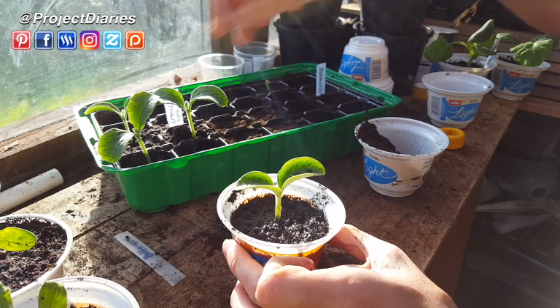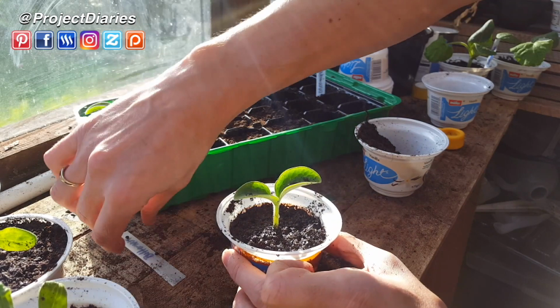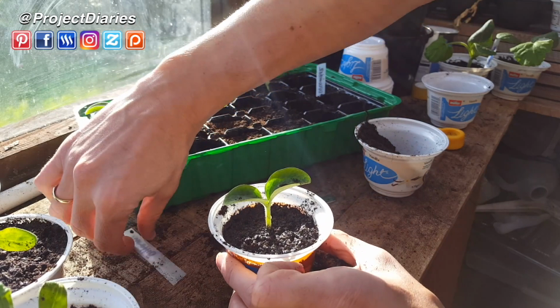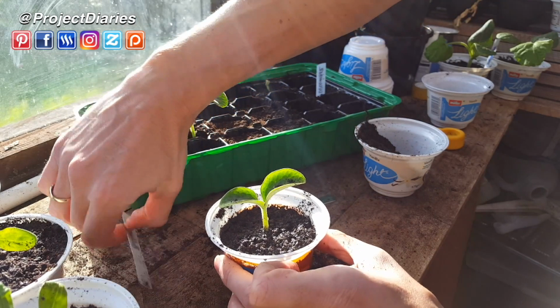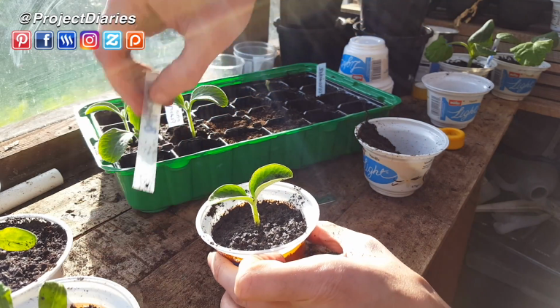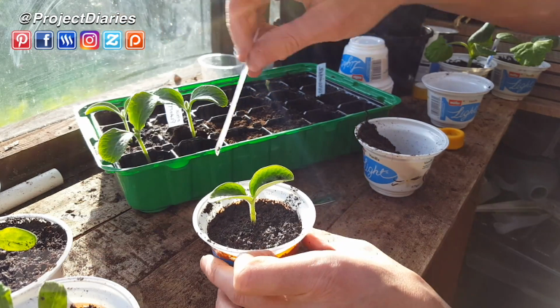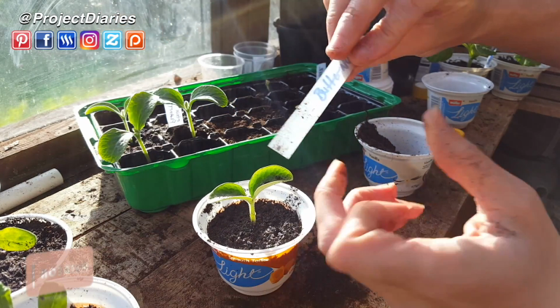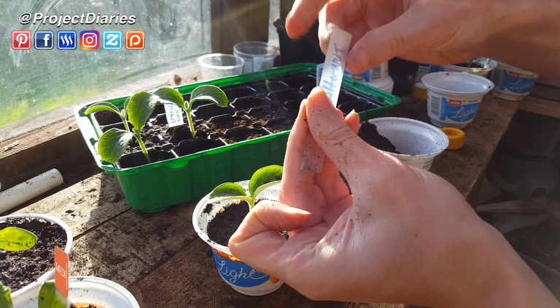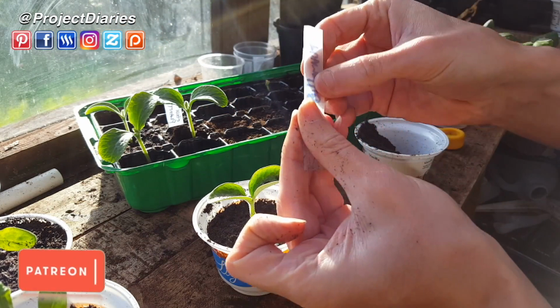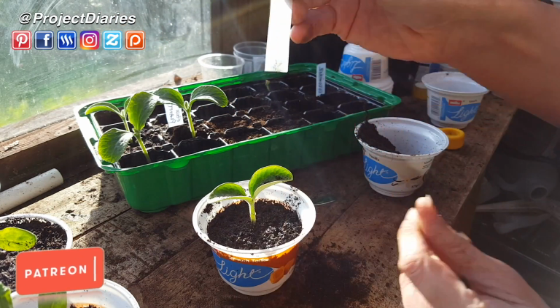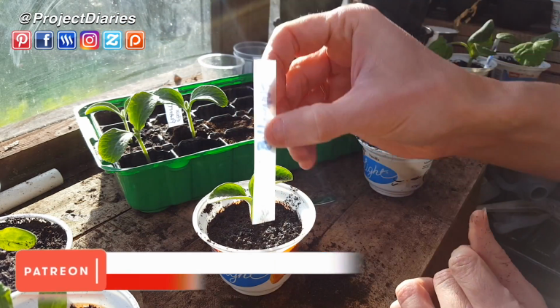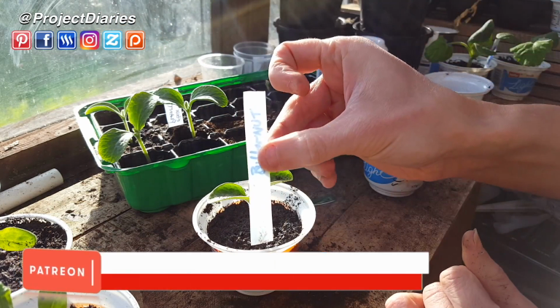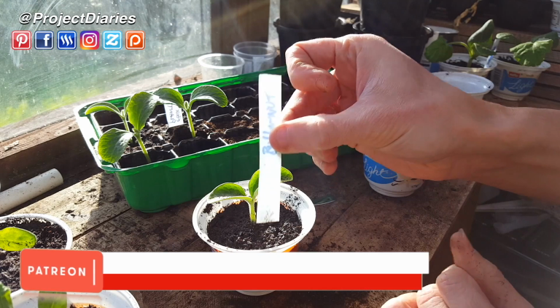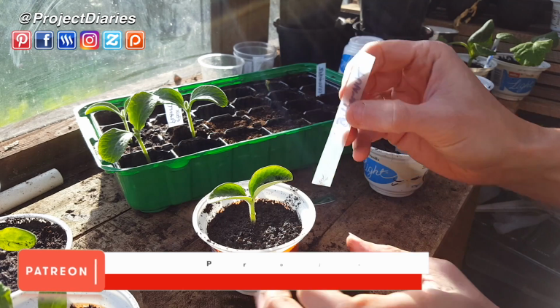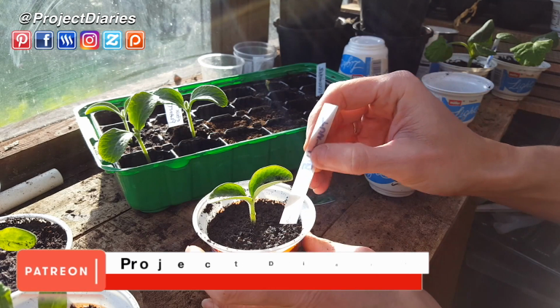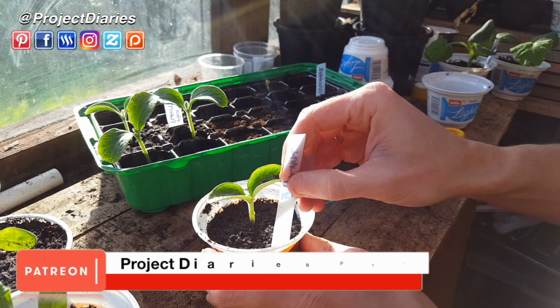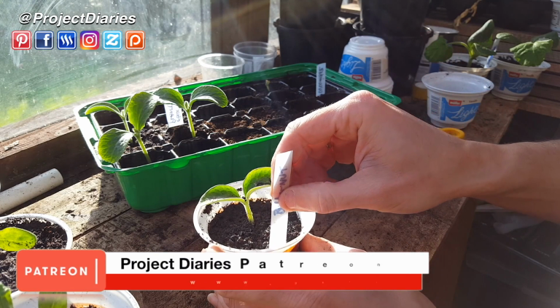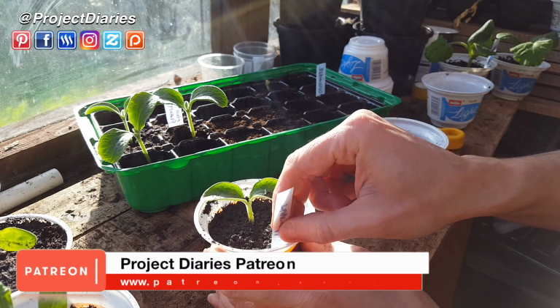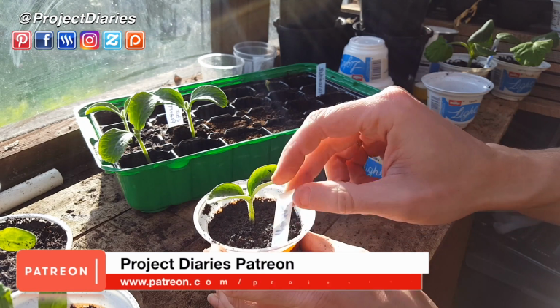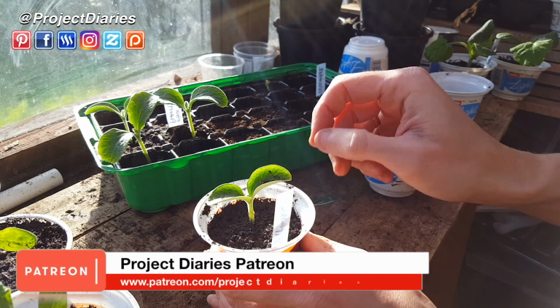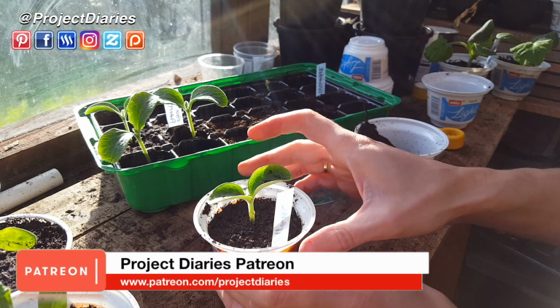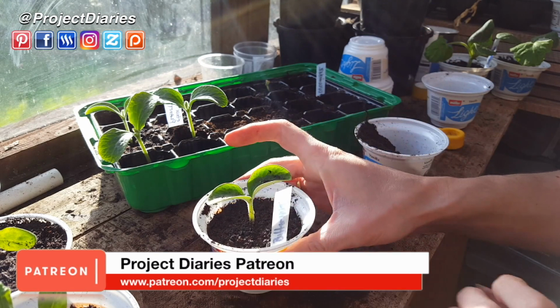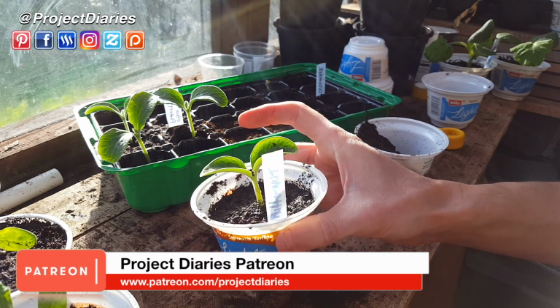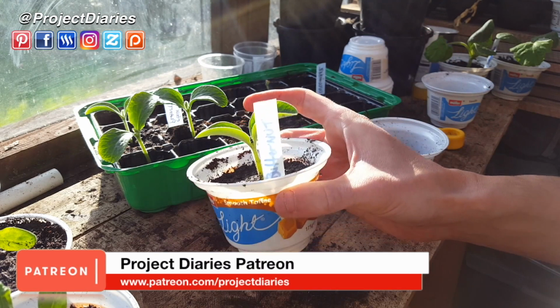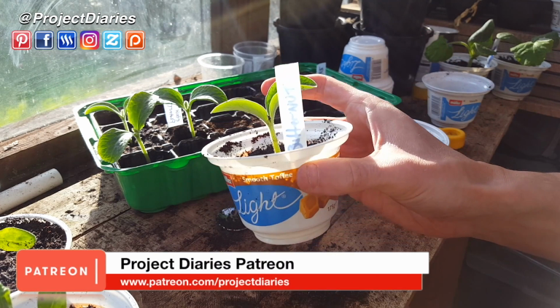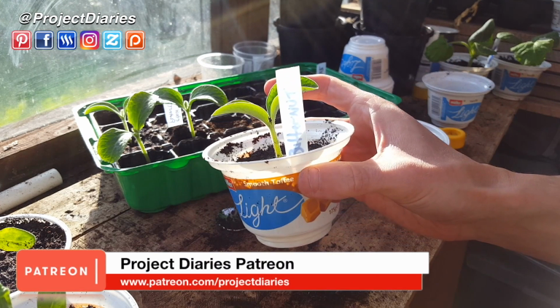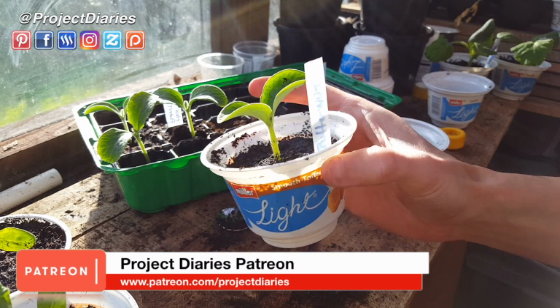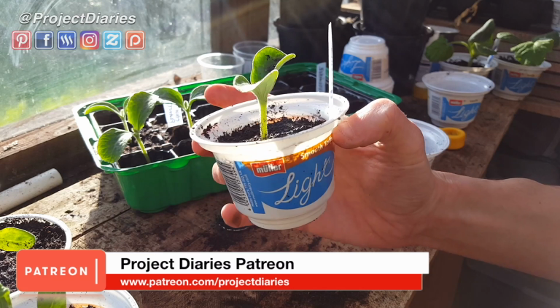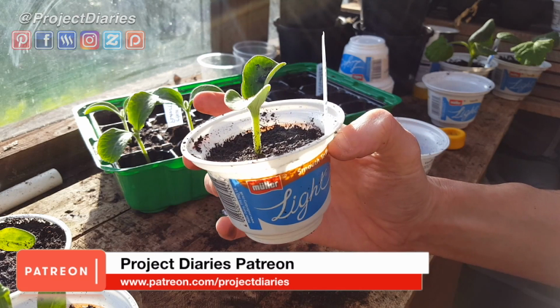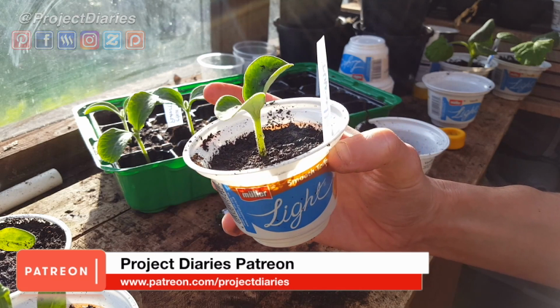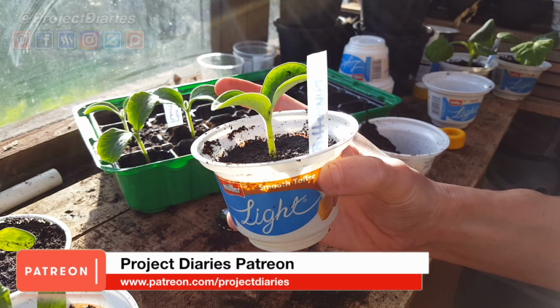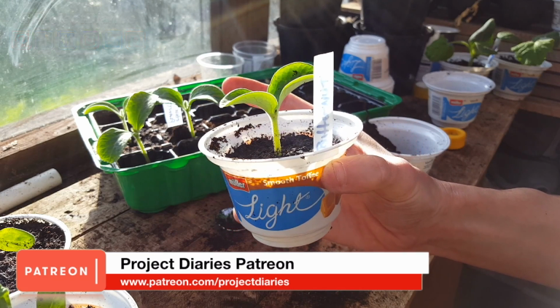Water it in as always and don't forget to label these up. You might not need to water these every day — just keep an eye on the soil, keep it moist at all times, and water when needed. Then just keep them in a really warm sunny spot.